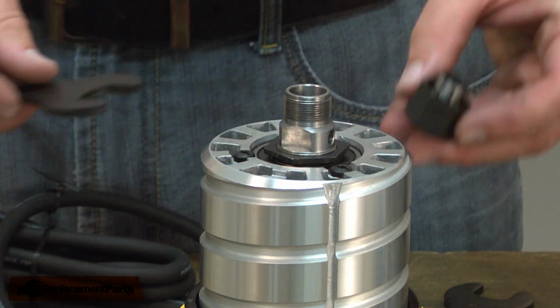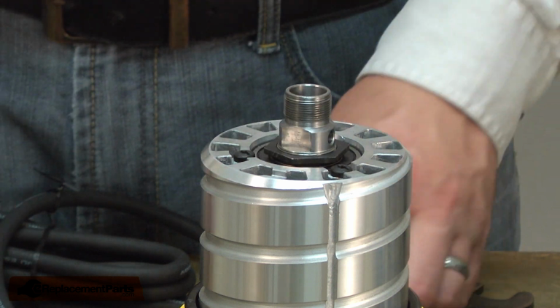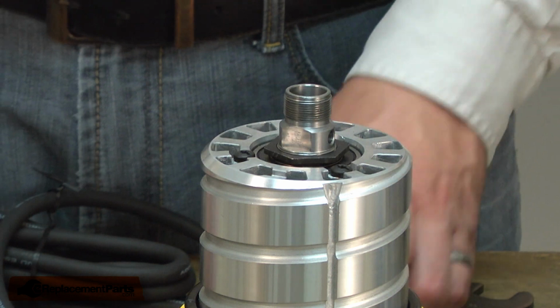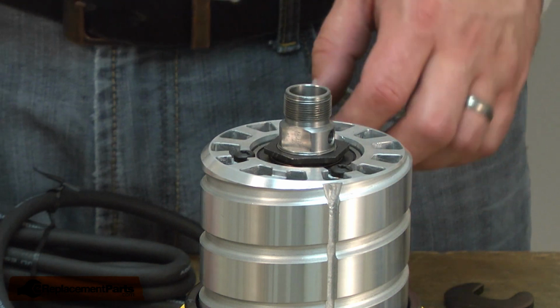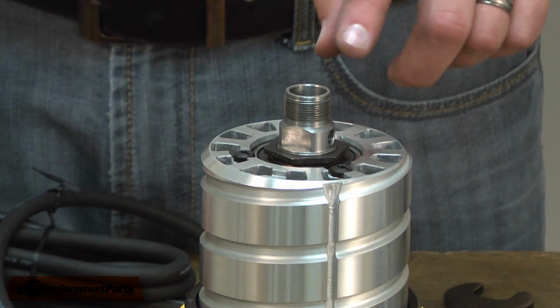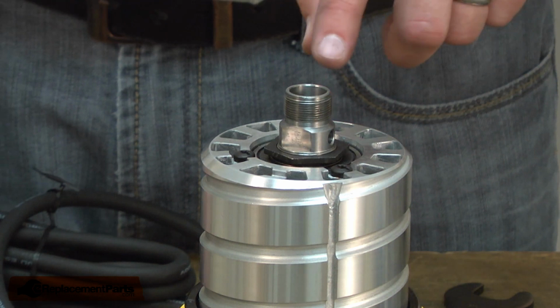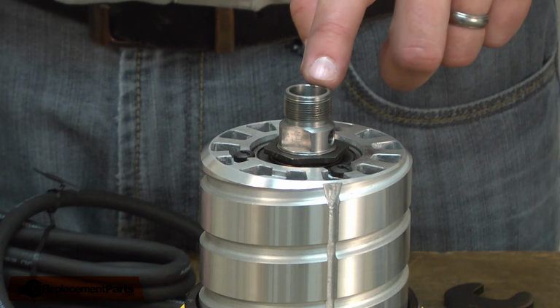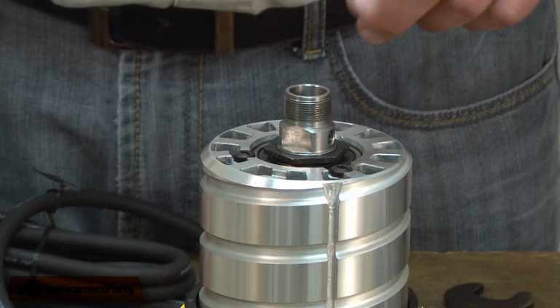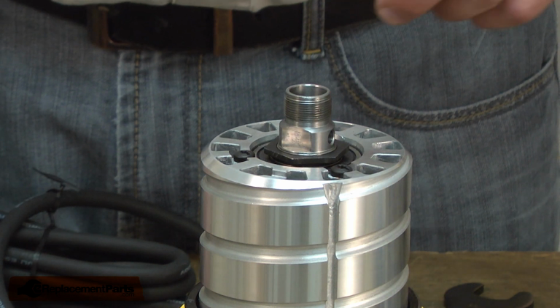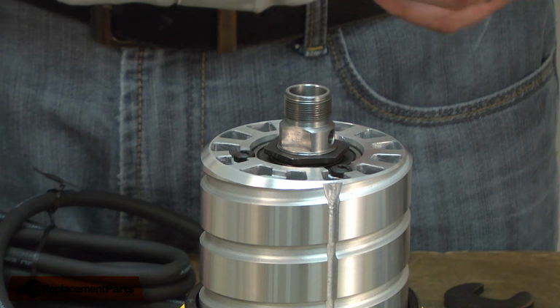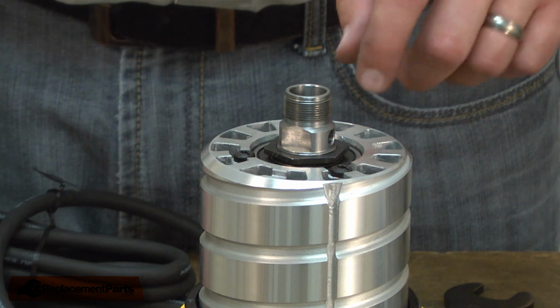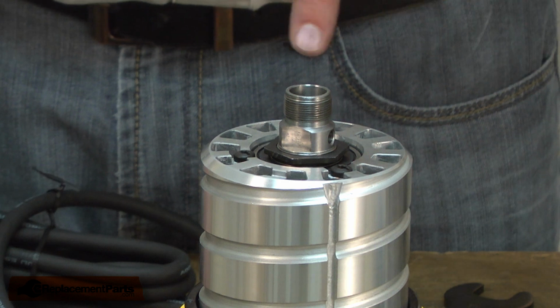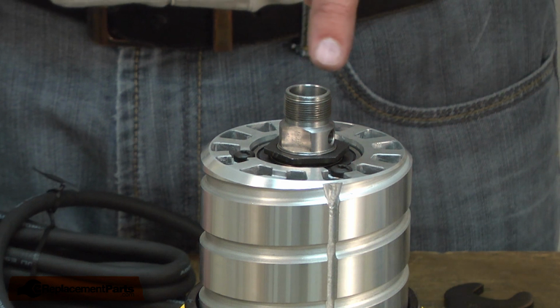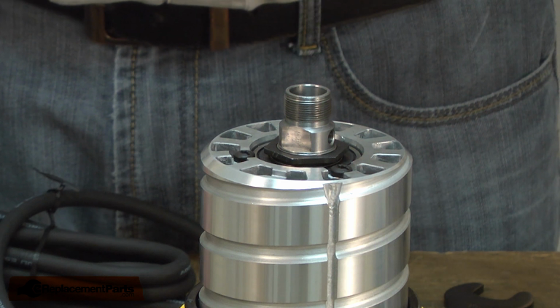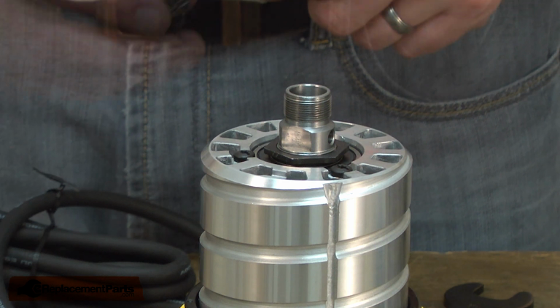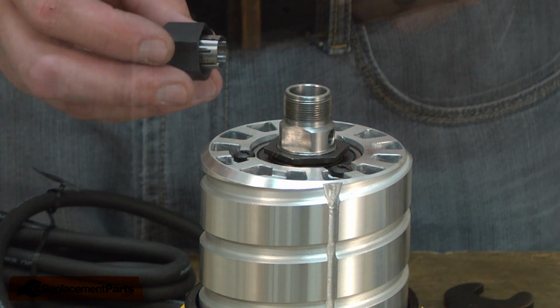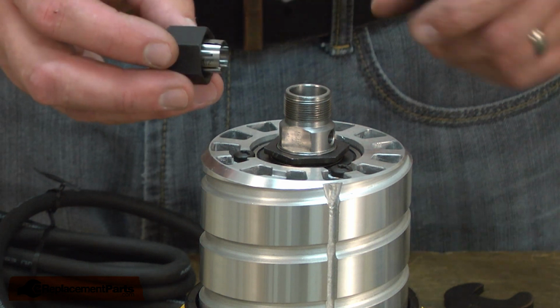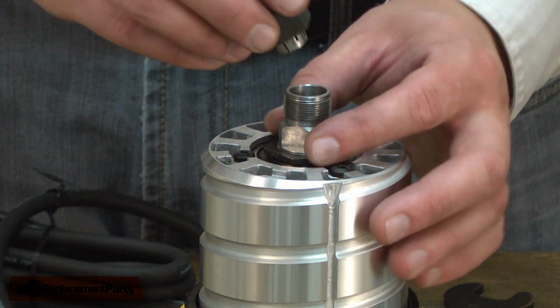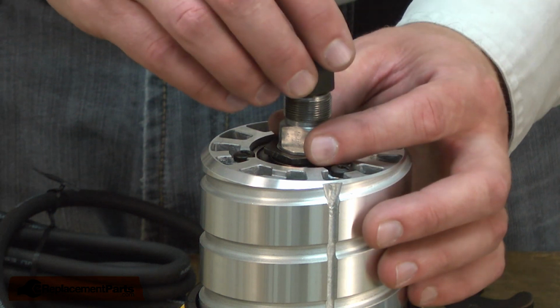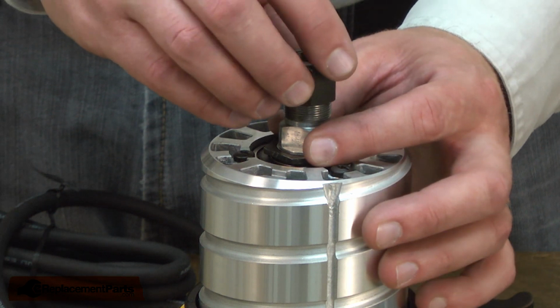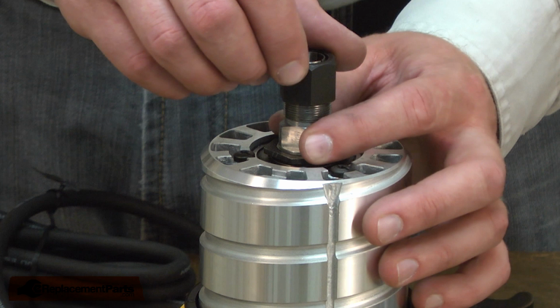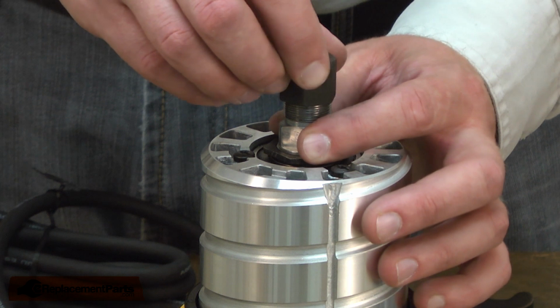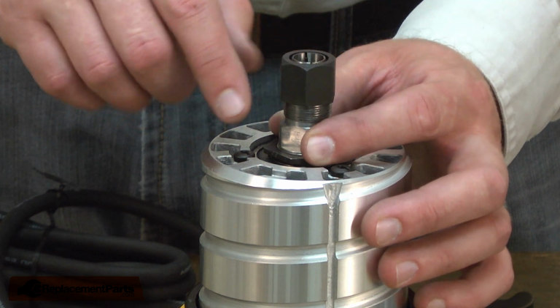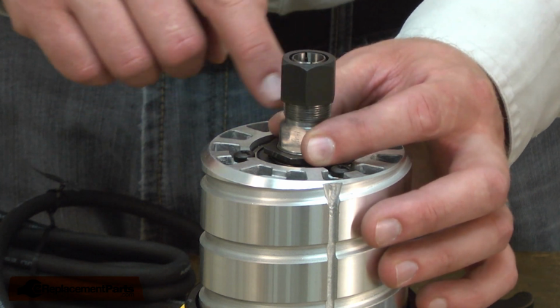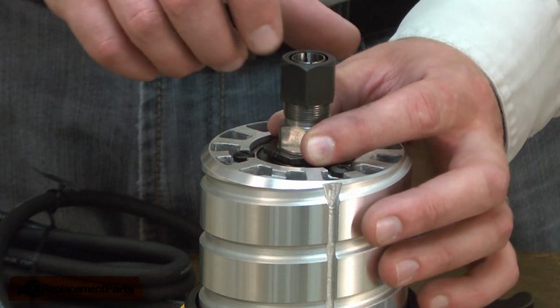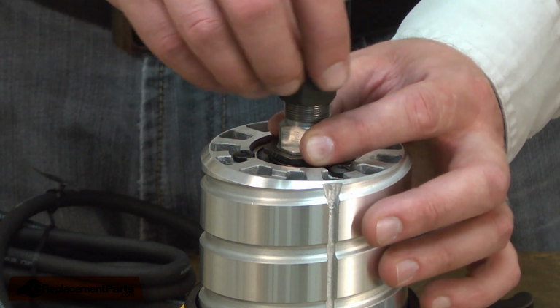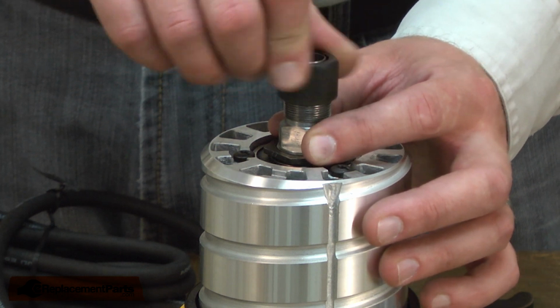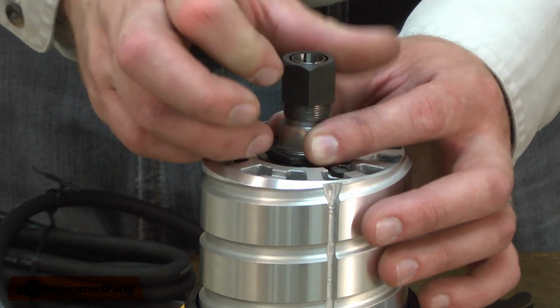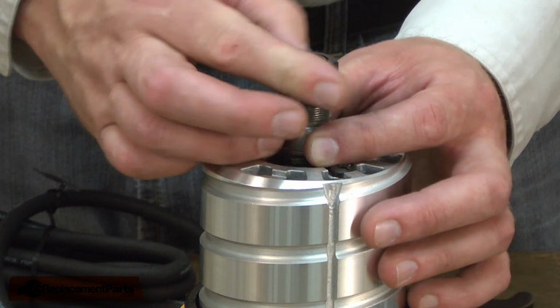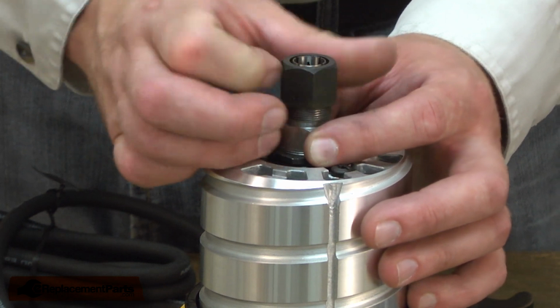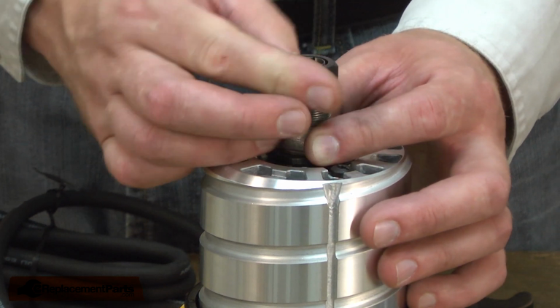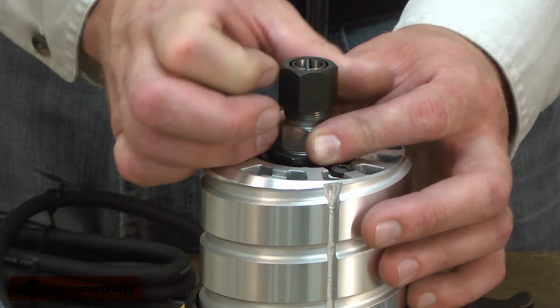Once I have the collet removed, I'll want to inspect the shaft and remove any sawdust that might be built up on the inside. To install the new collet, I place it over the shaft, make sure that the threads align, and then I can screw it into place.